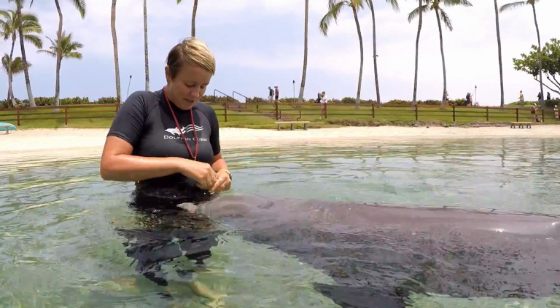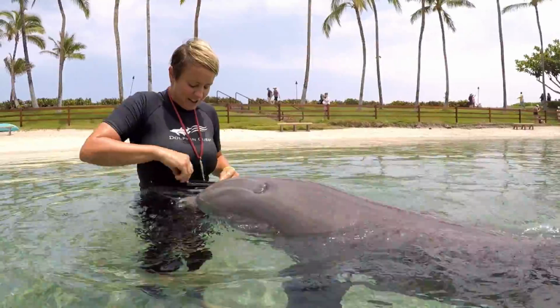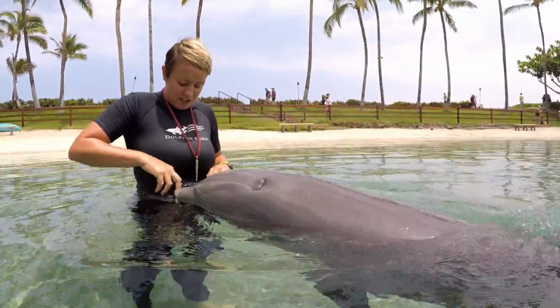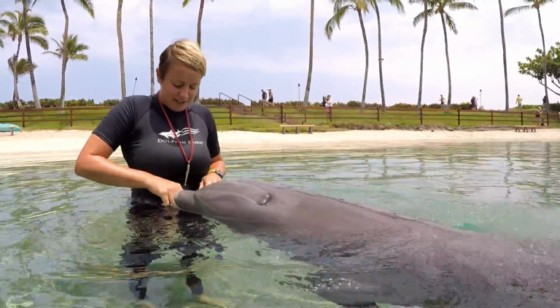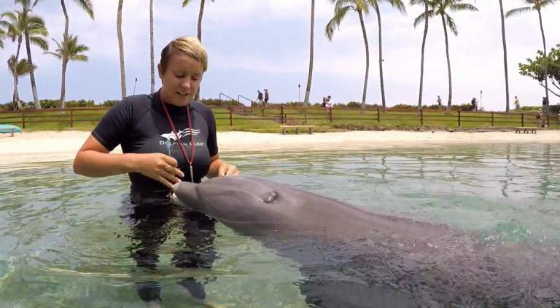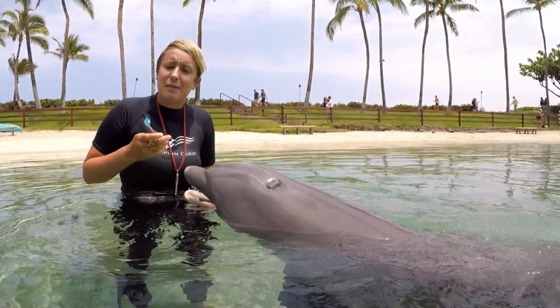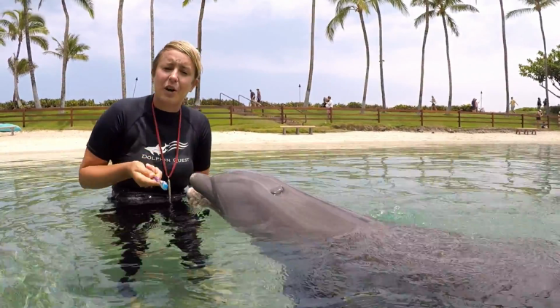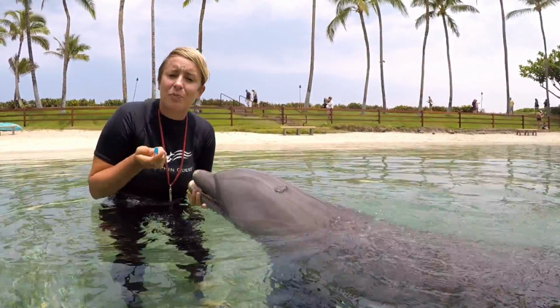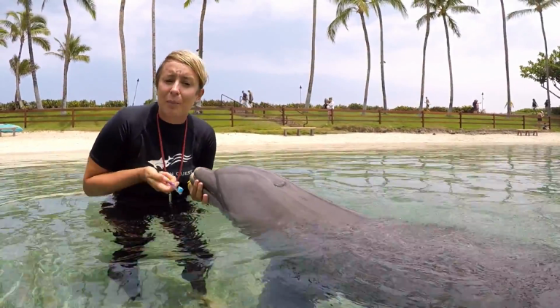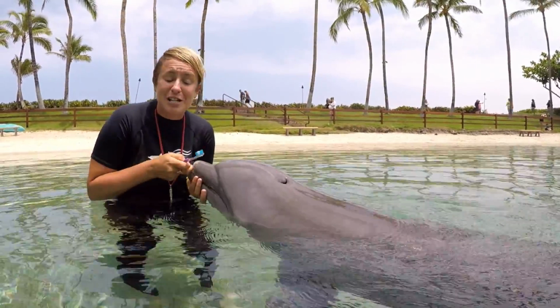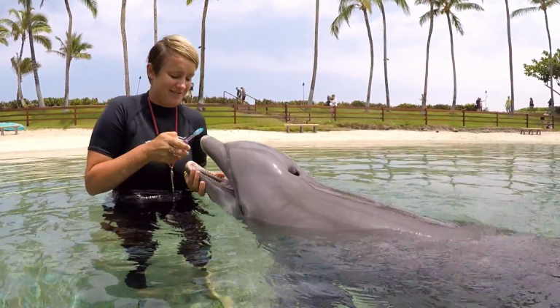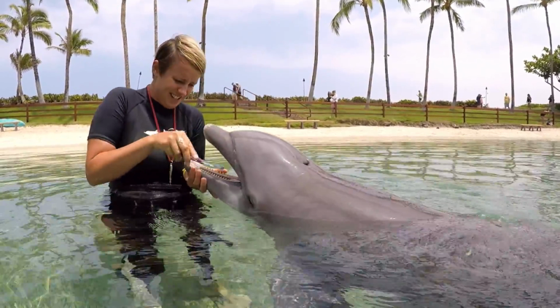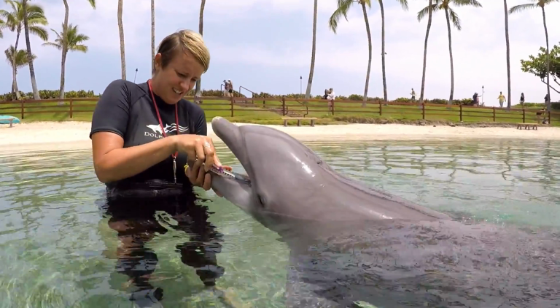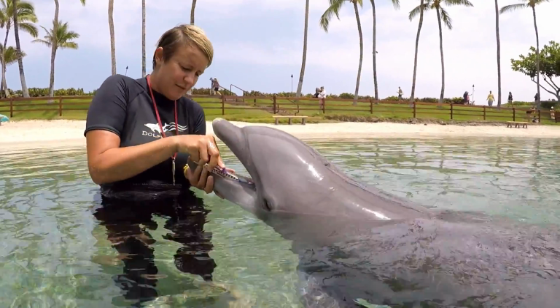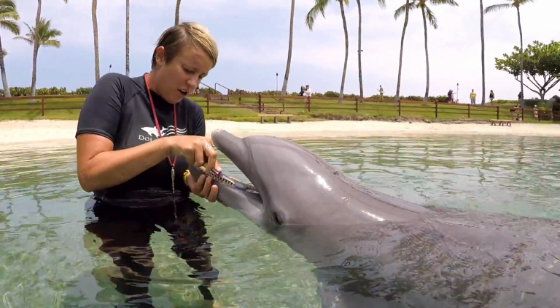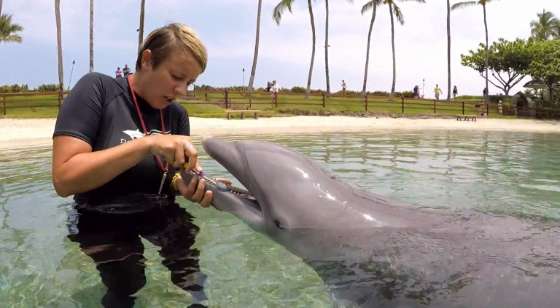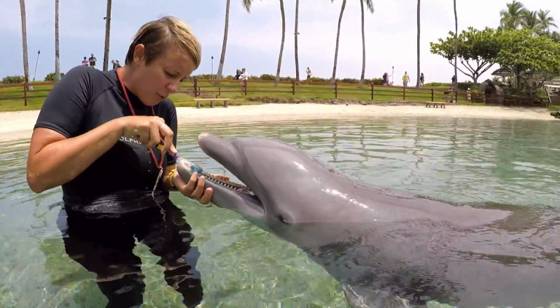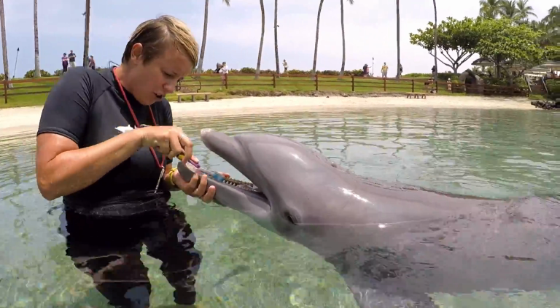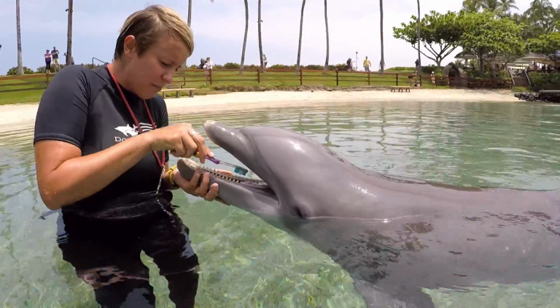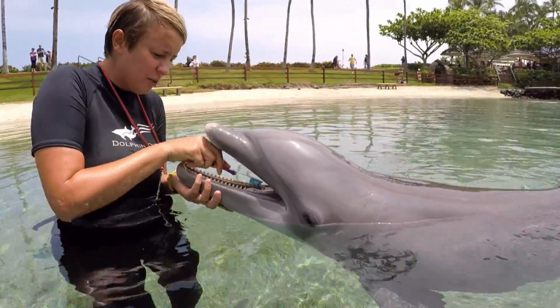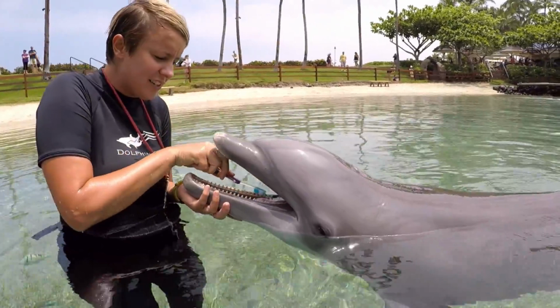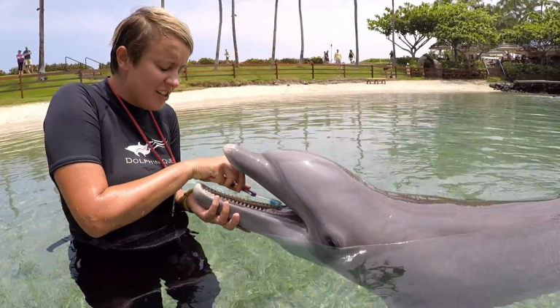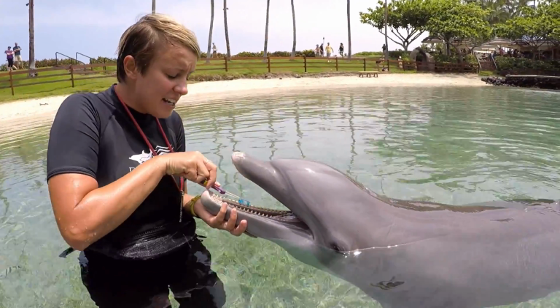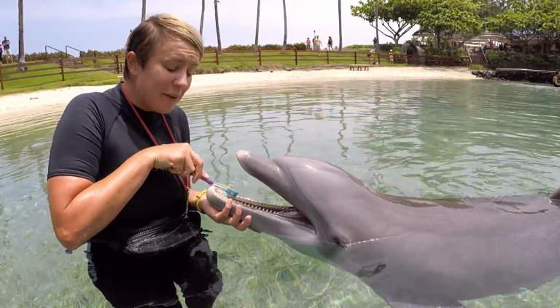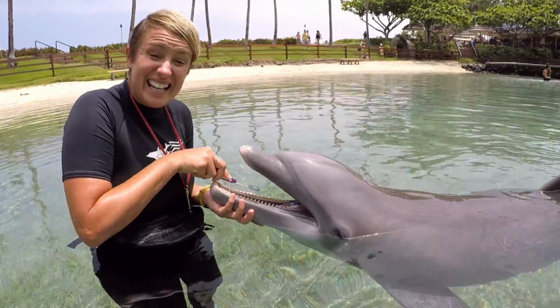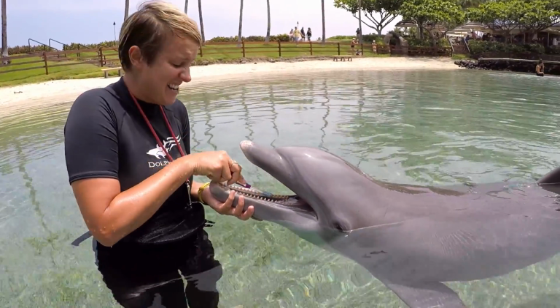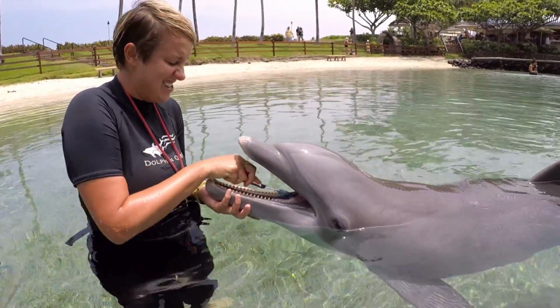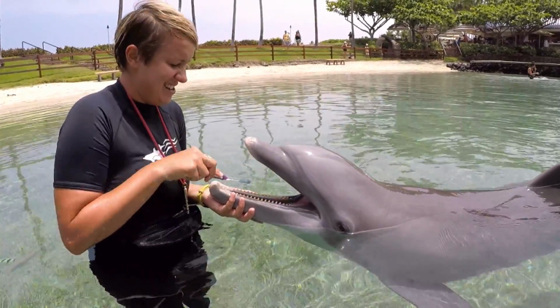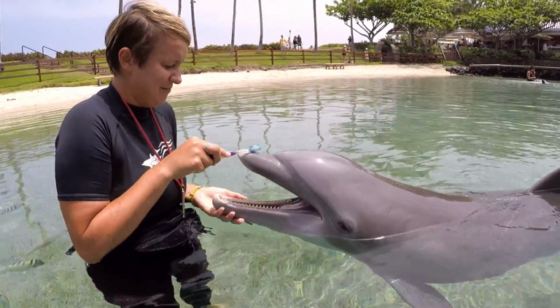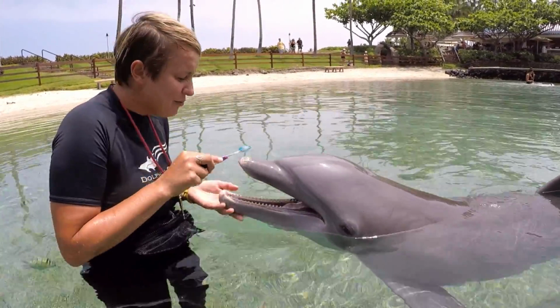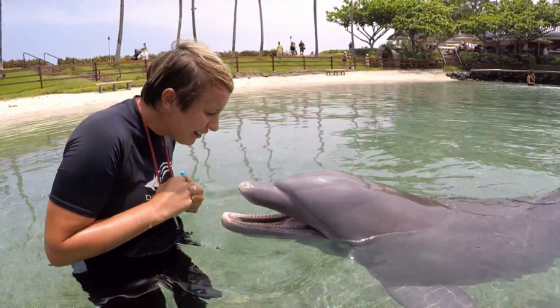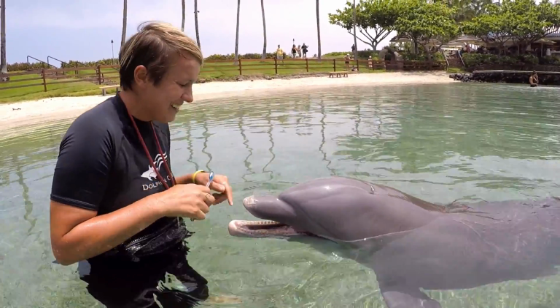Something else that we do is the same thing you guys might do at home — we're going to brush her teeth. She's very calm while I brush all of her beautiful teeth. She does have about 88 teeth in here.